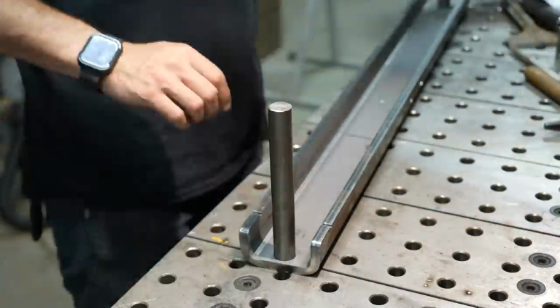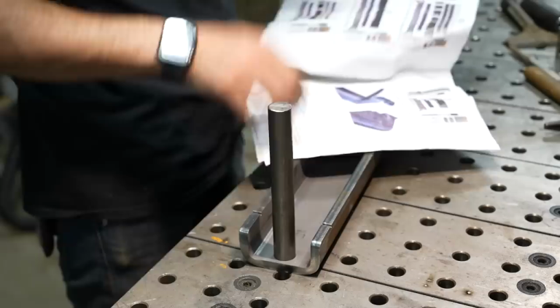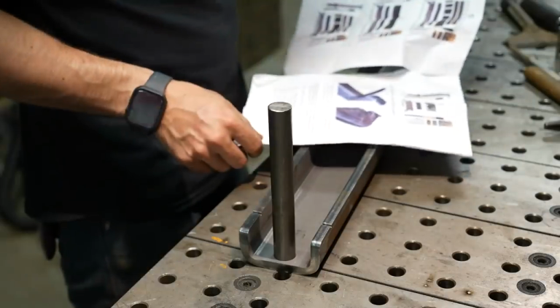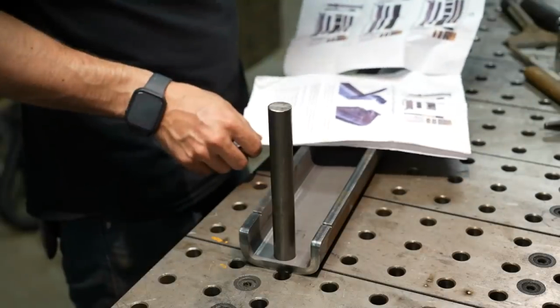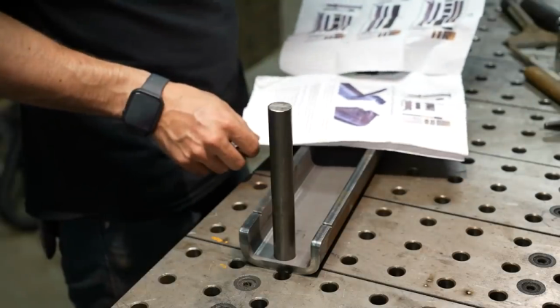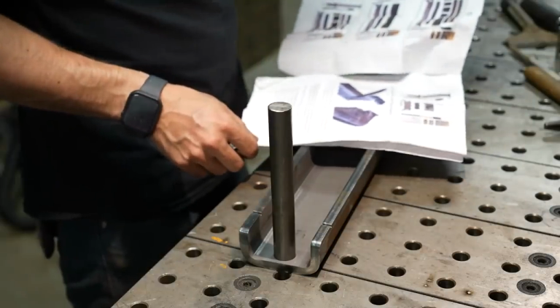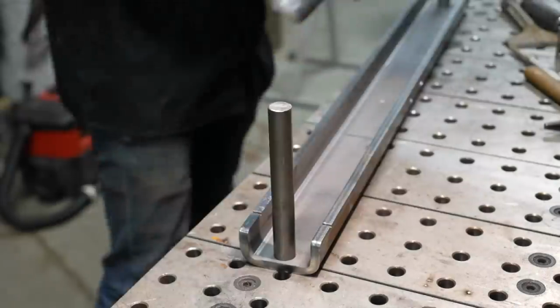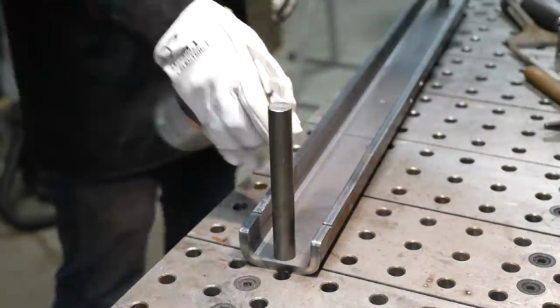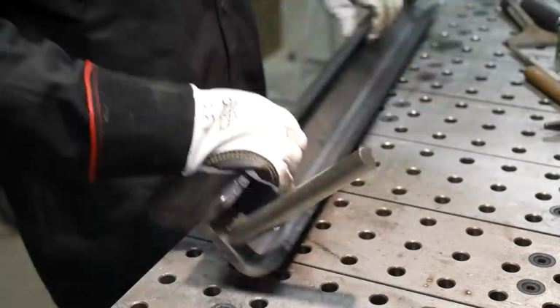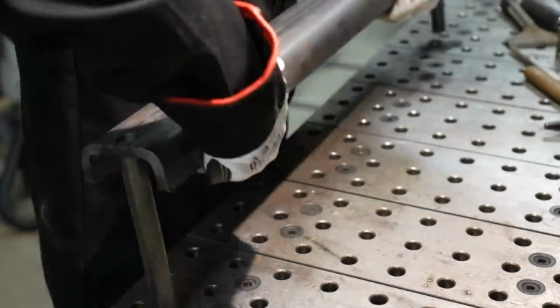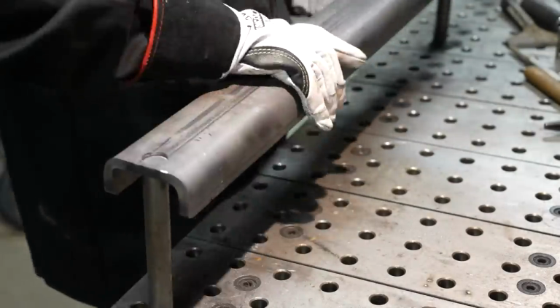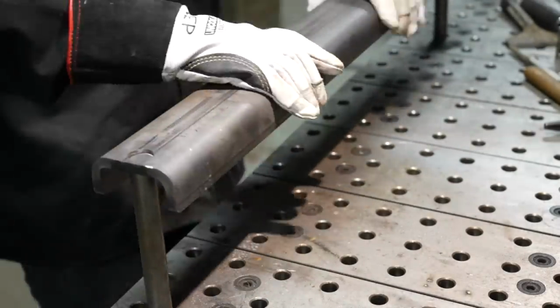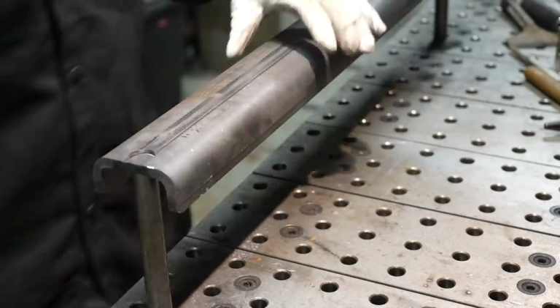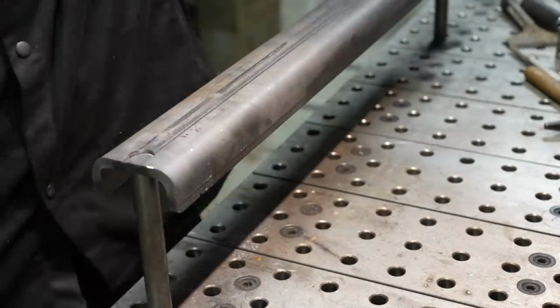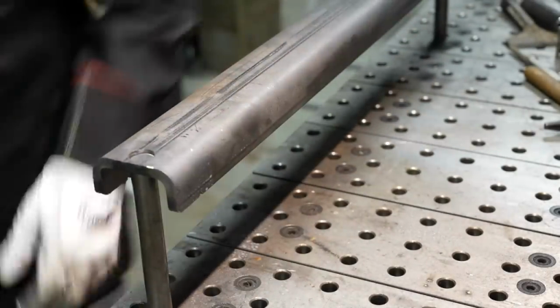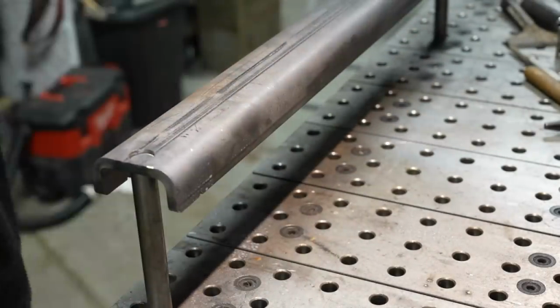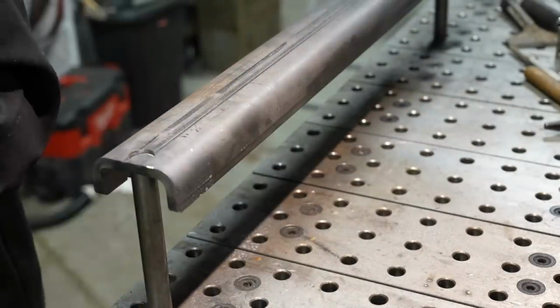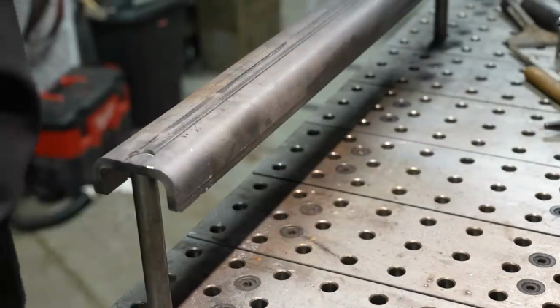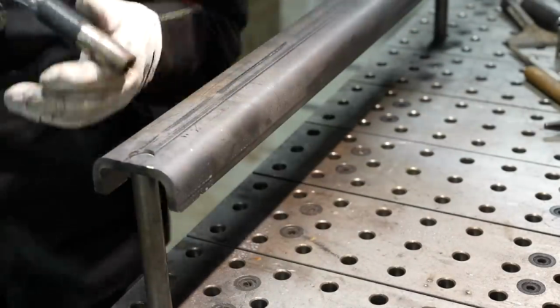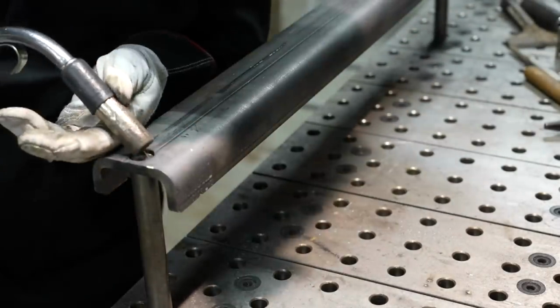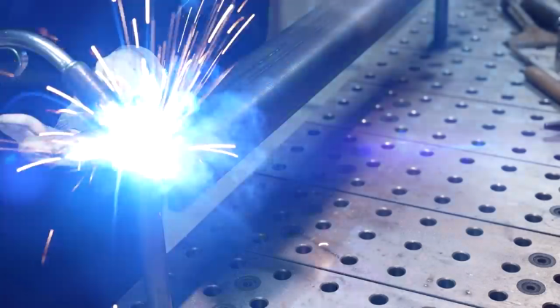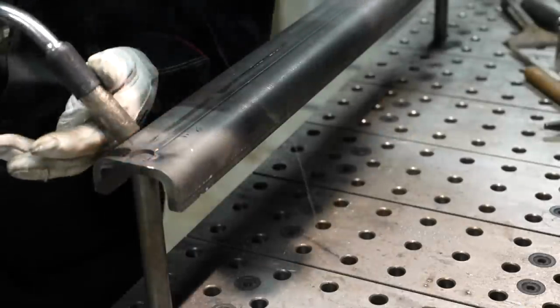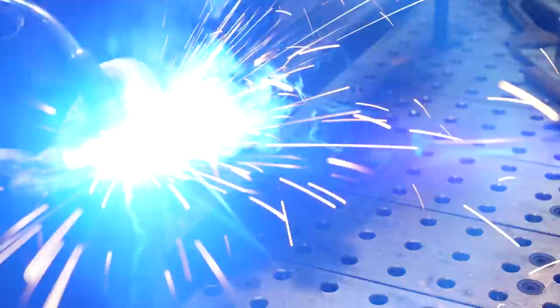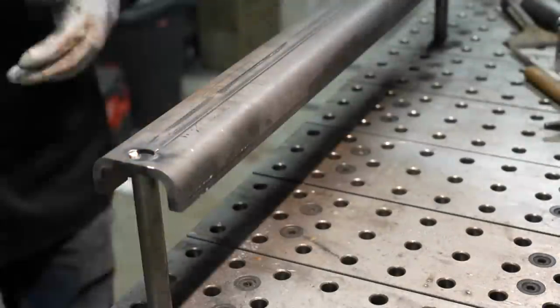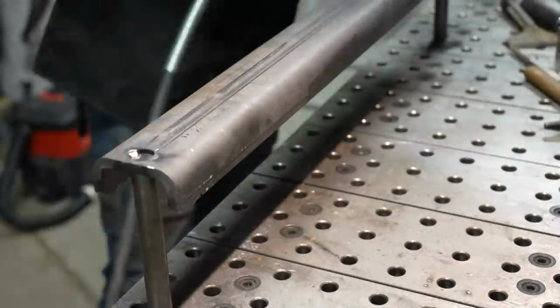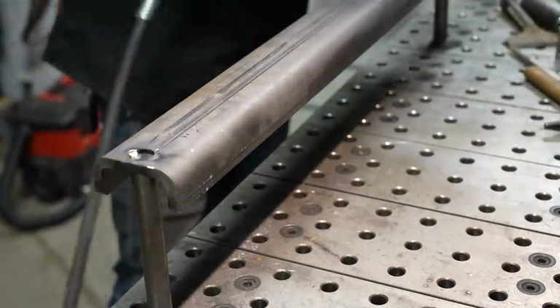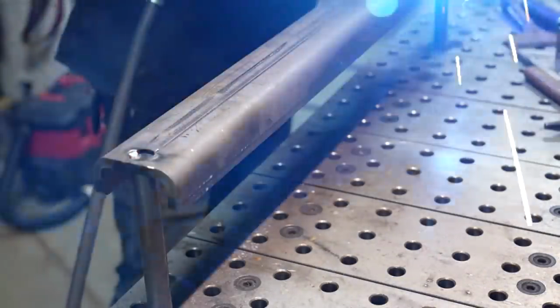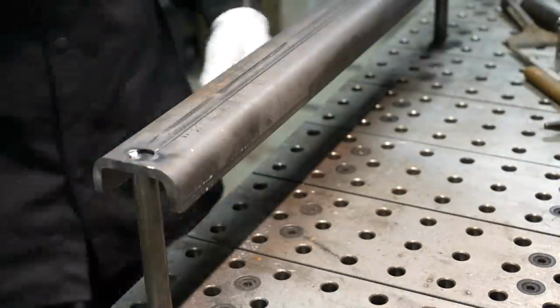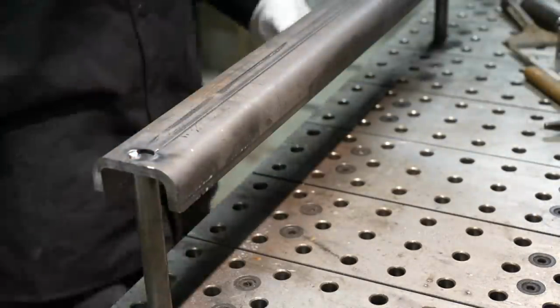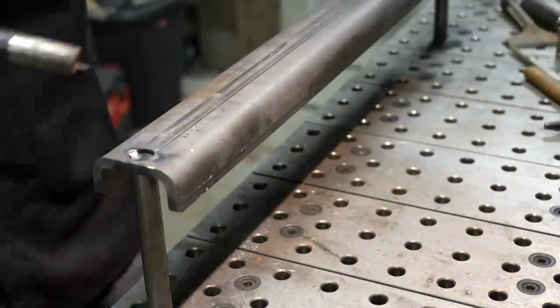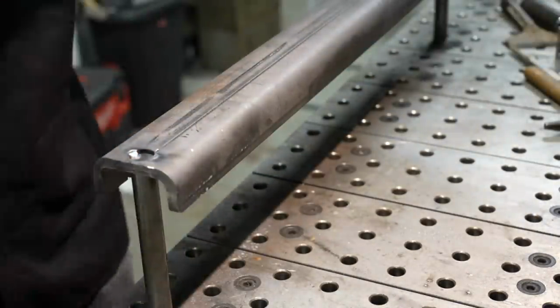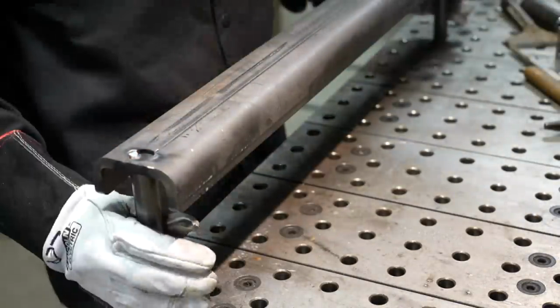If you're not familiar with what a press brake is, essentially it is a hydraulic or flywheel-driven unit that can bend heavier pieces of plate than like a traditional bending brake.